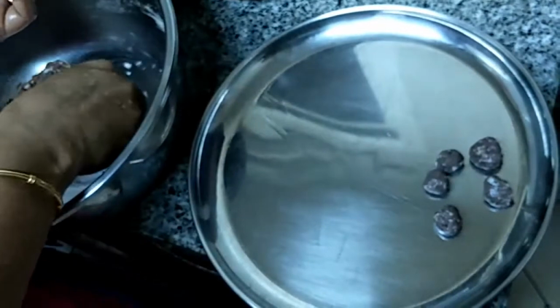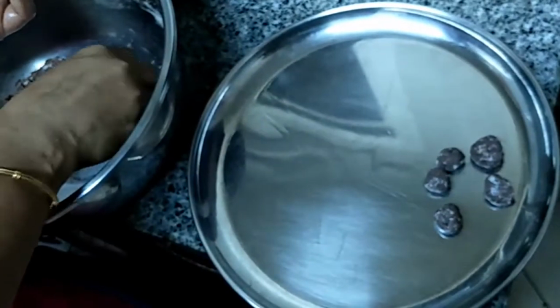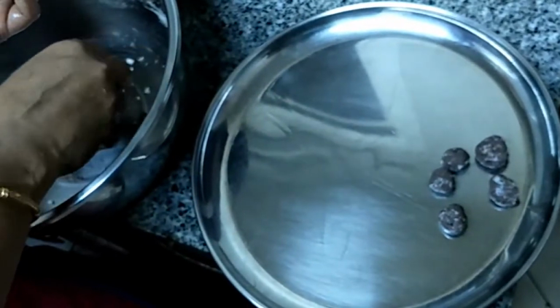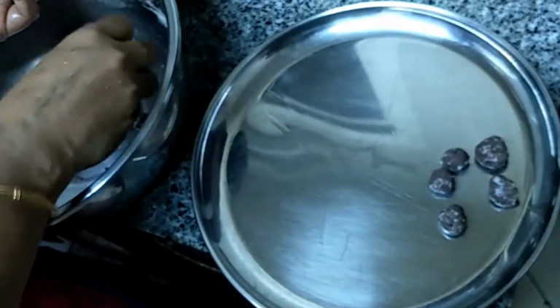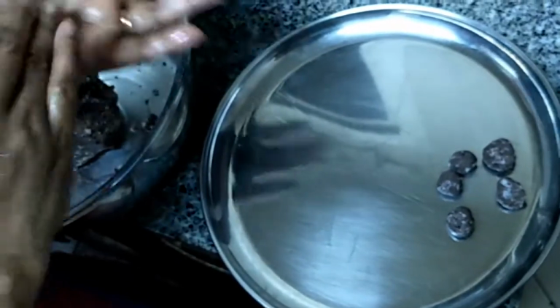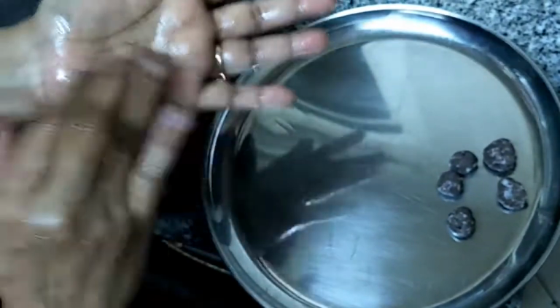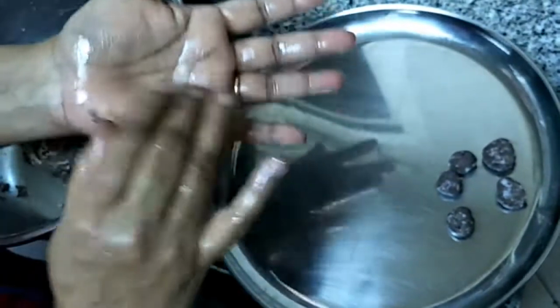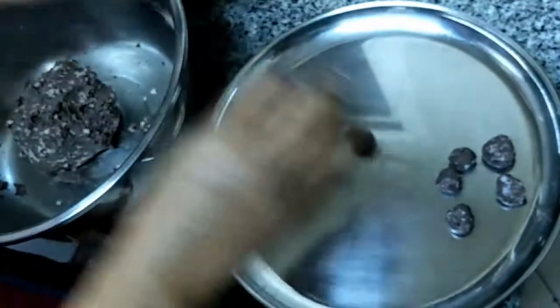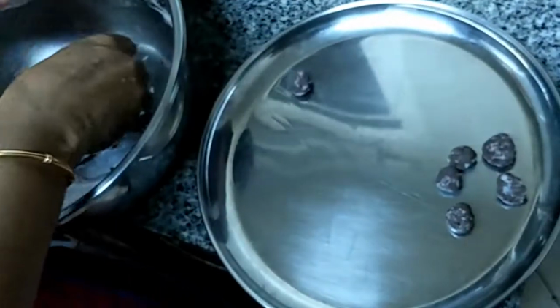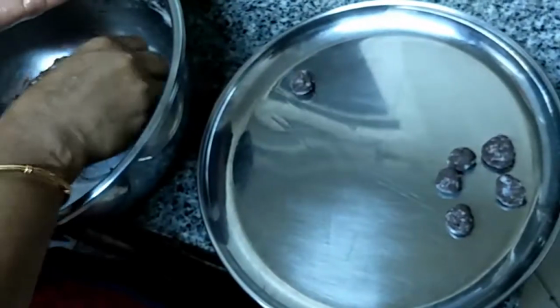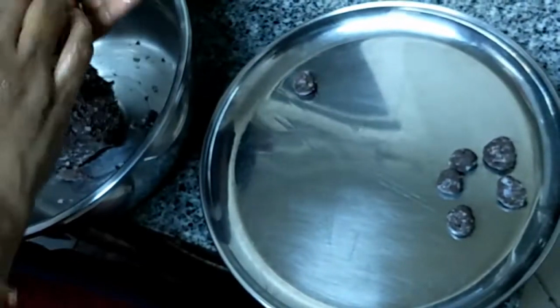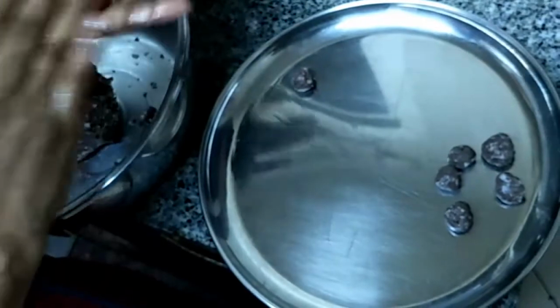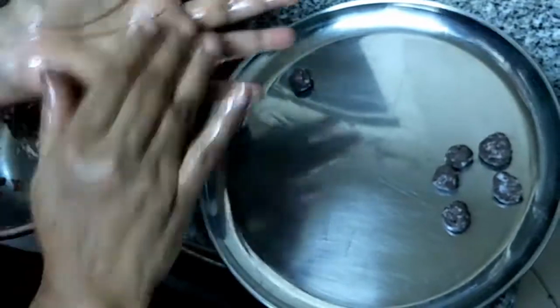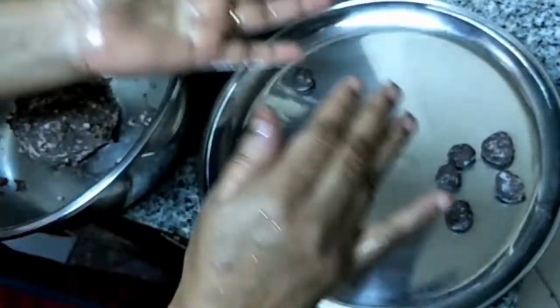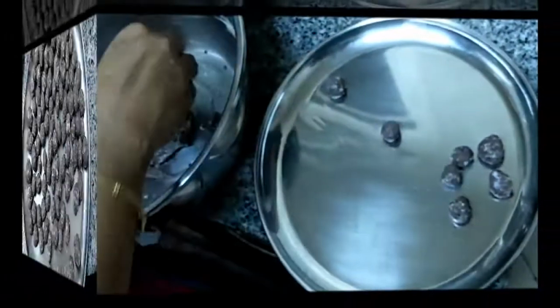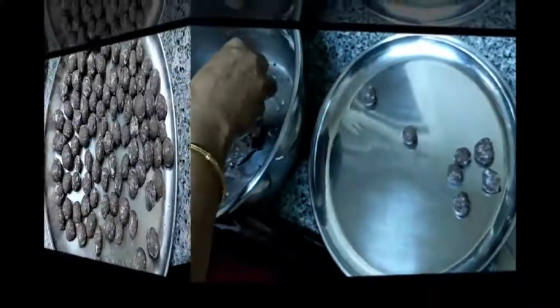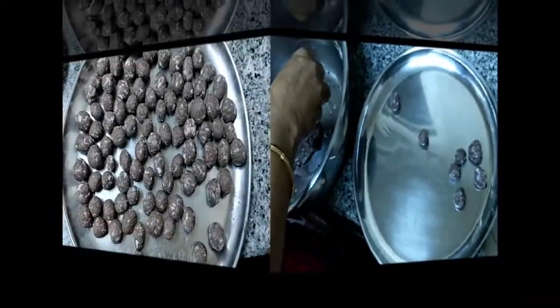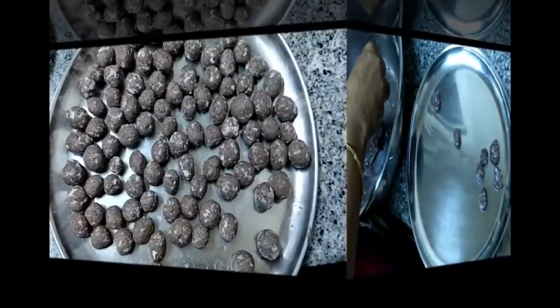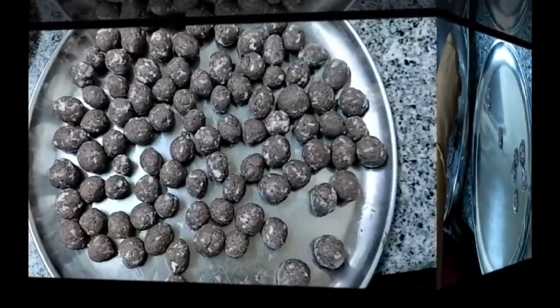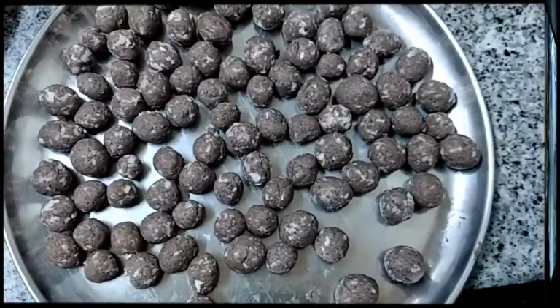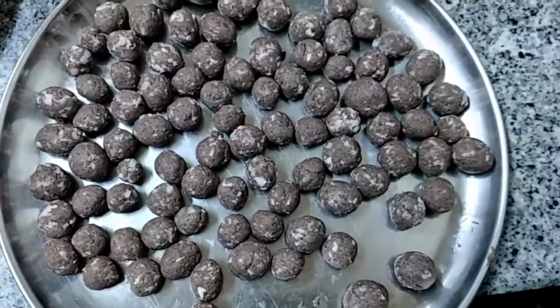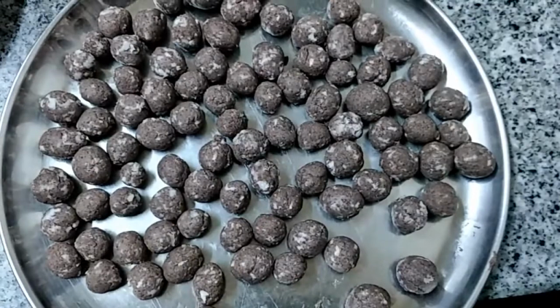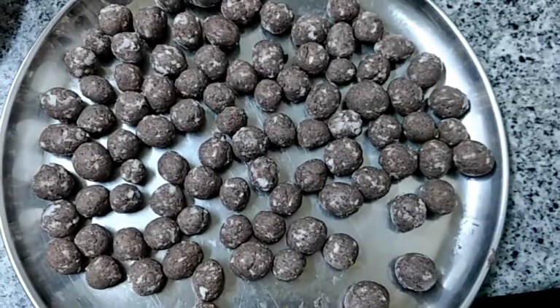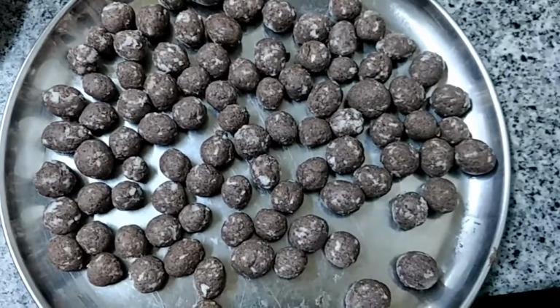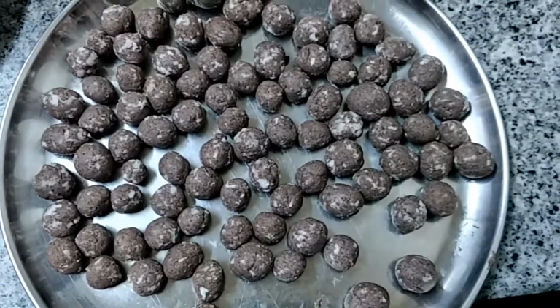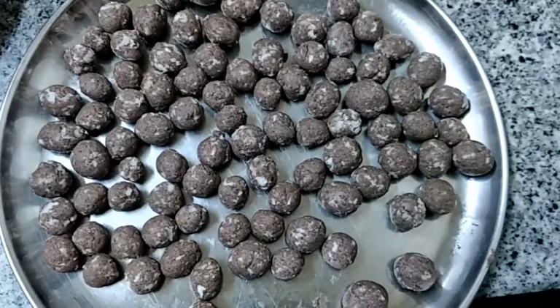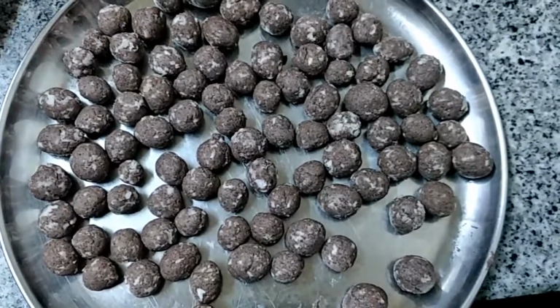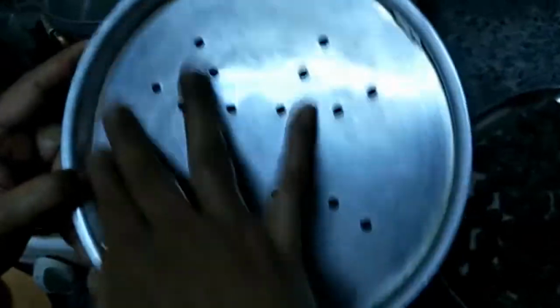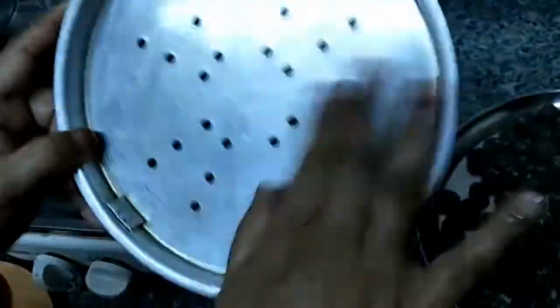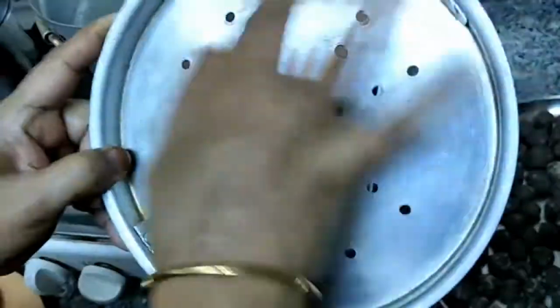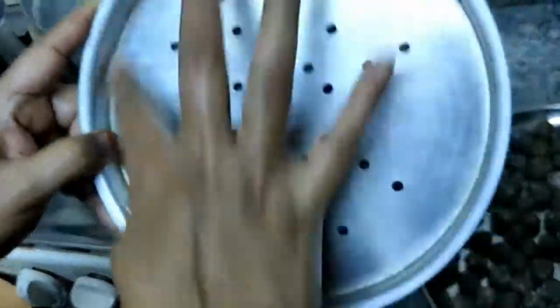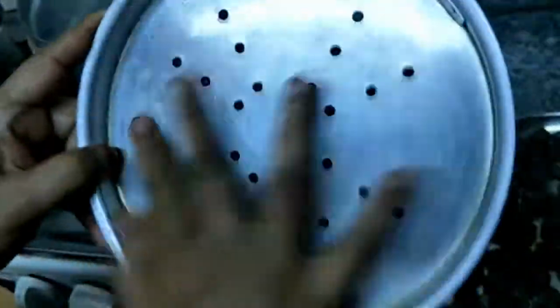You have to make the full quantity of the dough into small small balls. We made the full quantity of dough like this. Now we have to grease the plate.